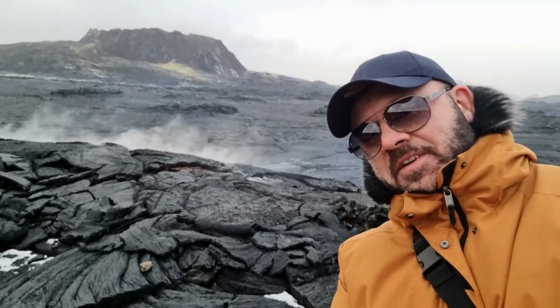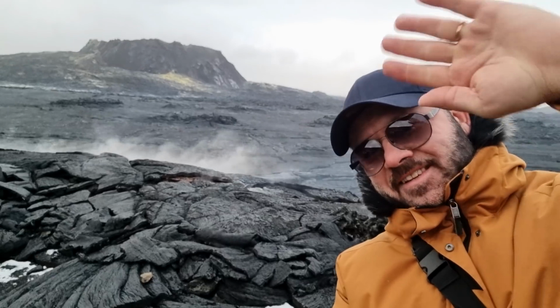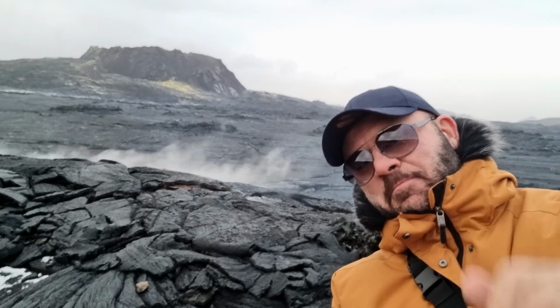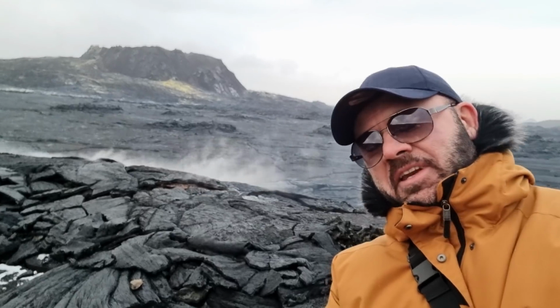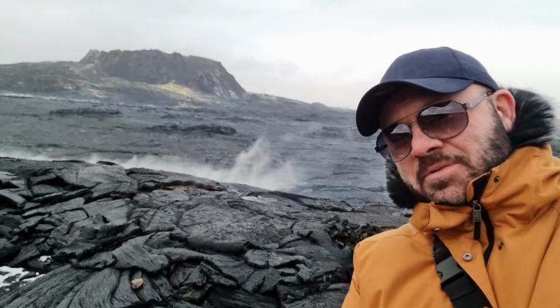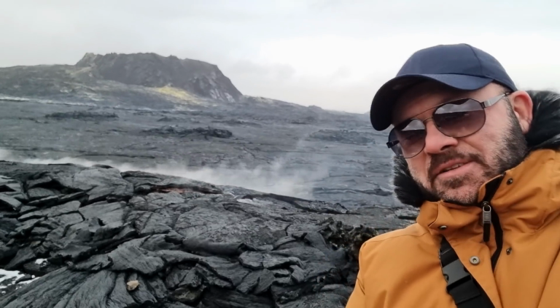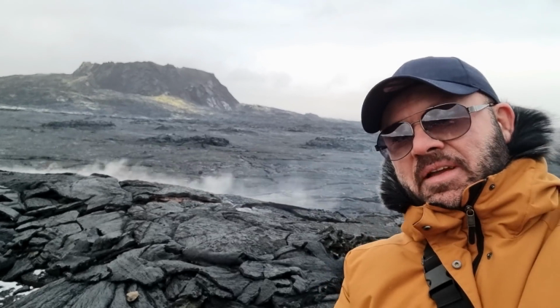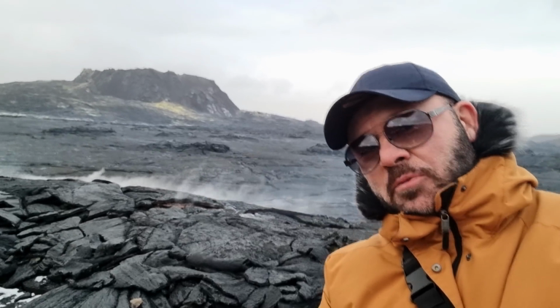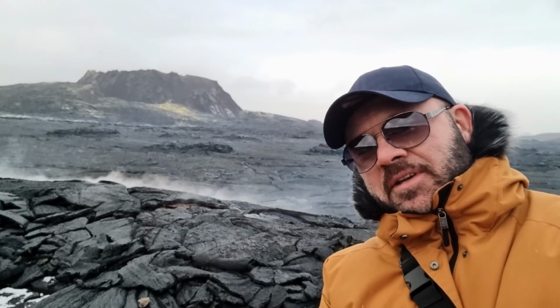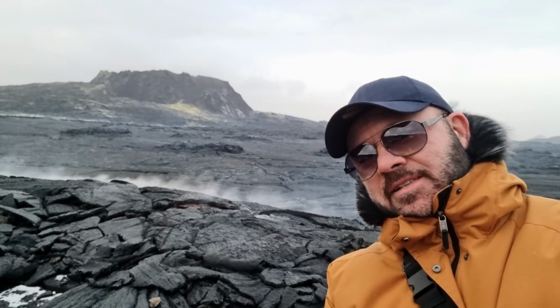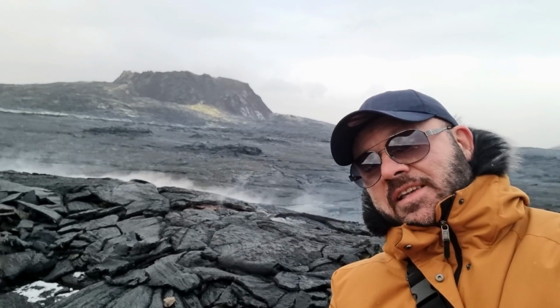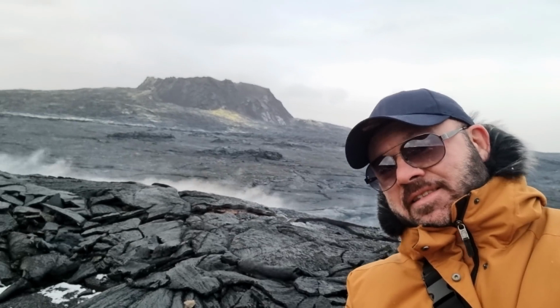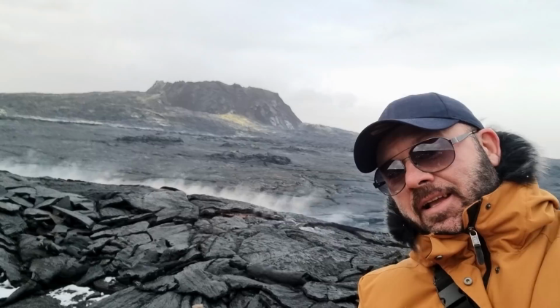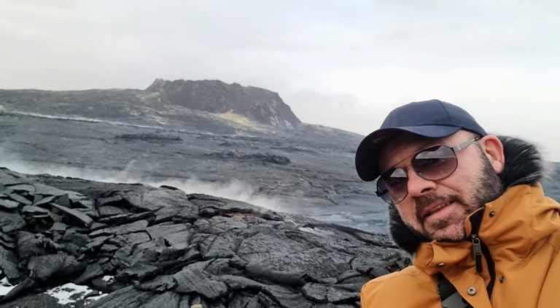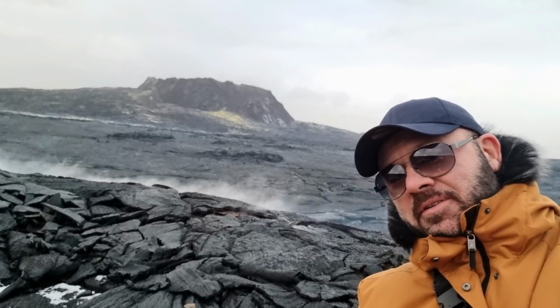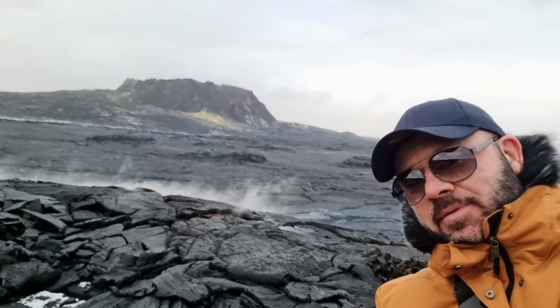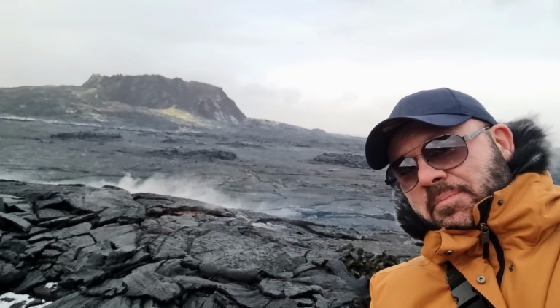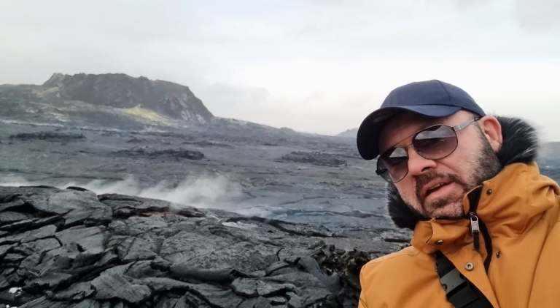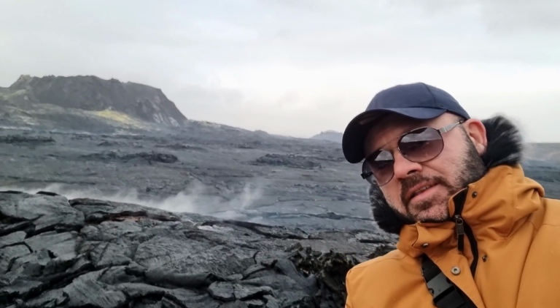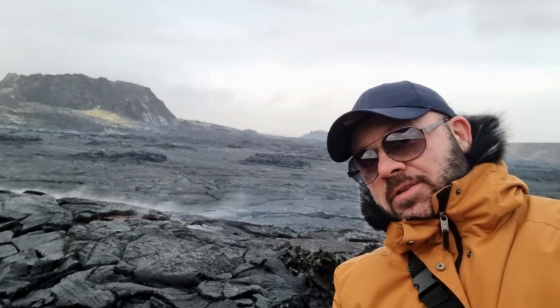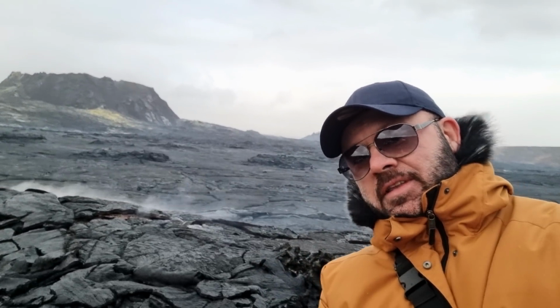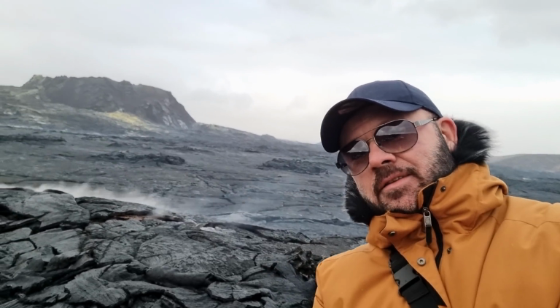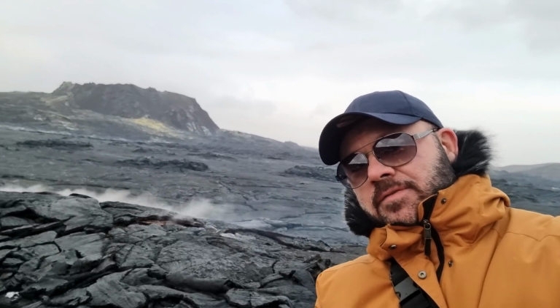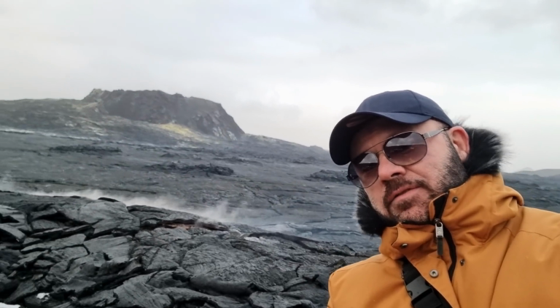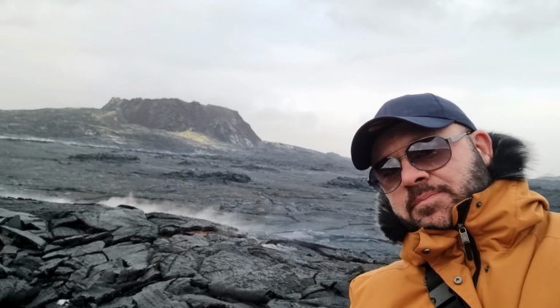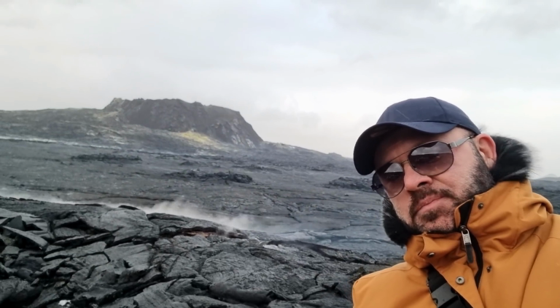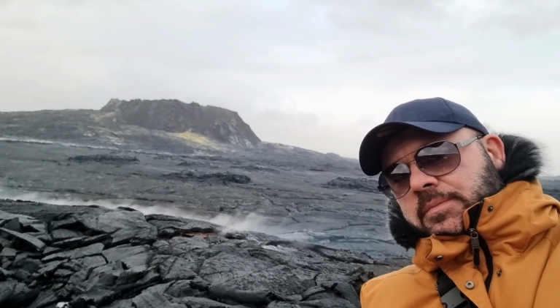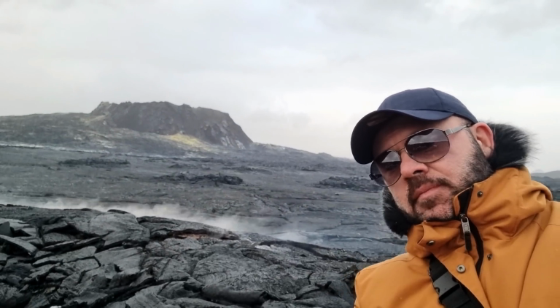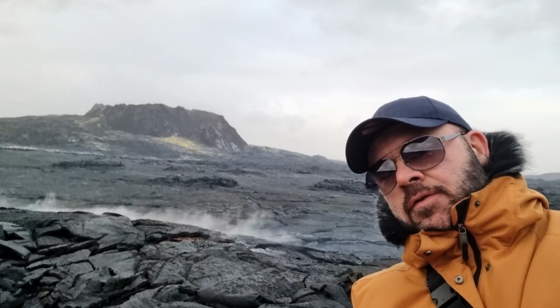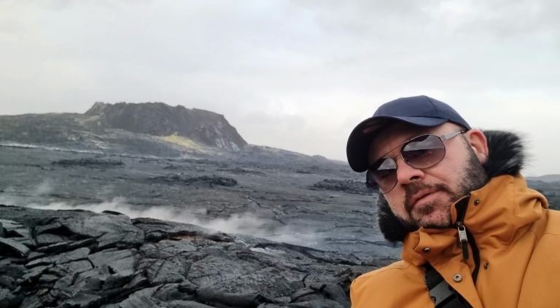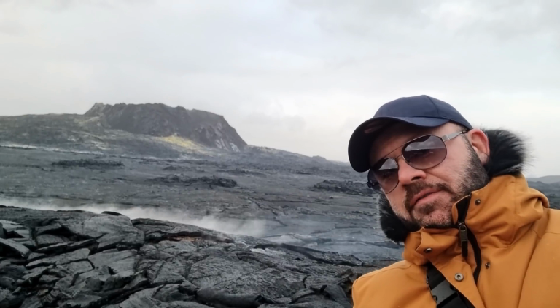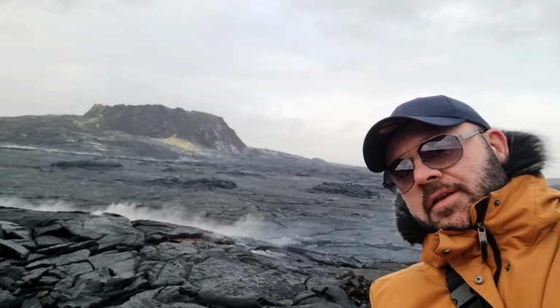Hello friends, greetings from Iceland. I hope you recognize the place — it's Geldingadalur. That's where we had a lot of activity, lots of lava flows for half a year.